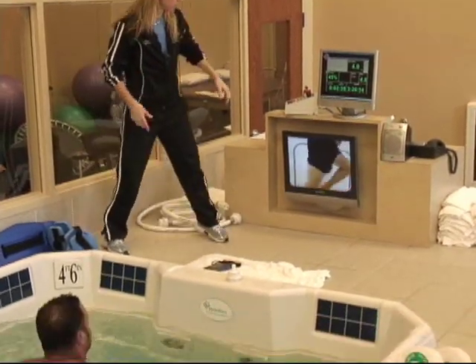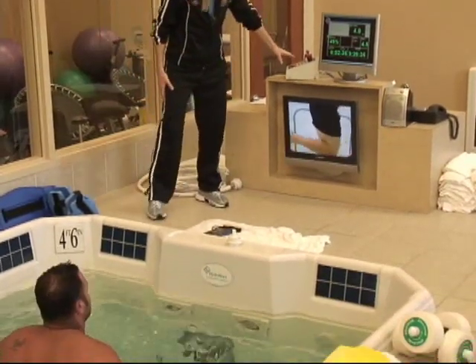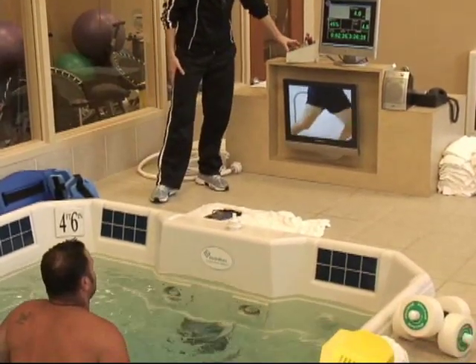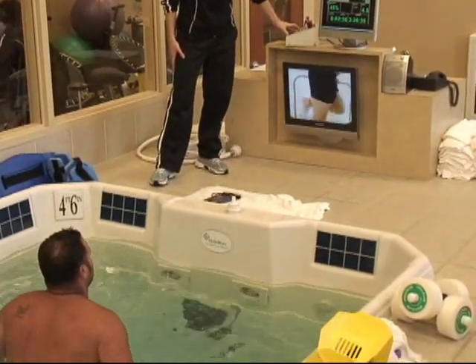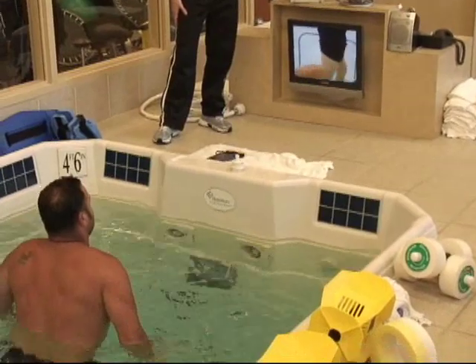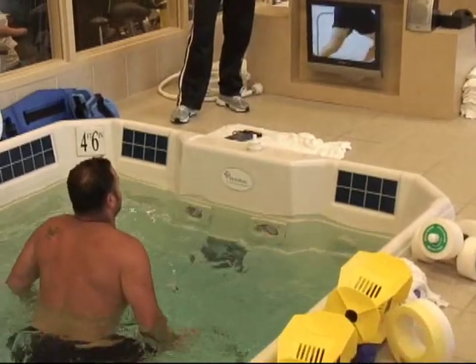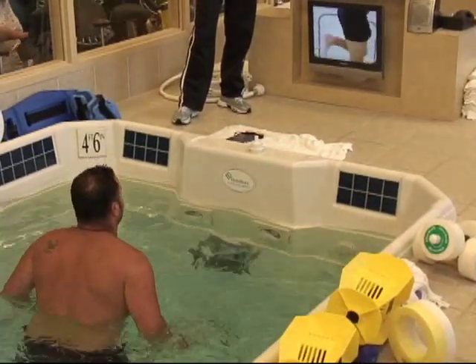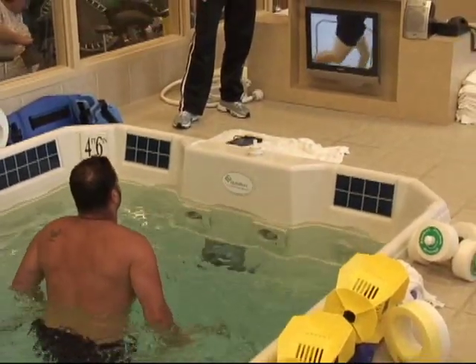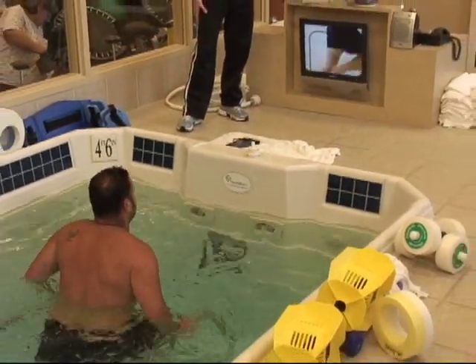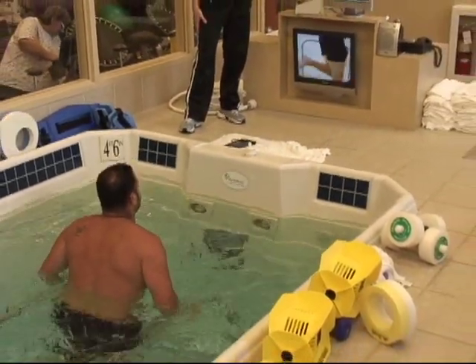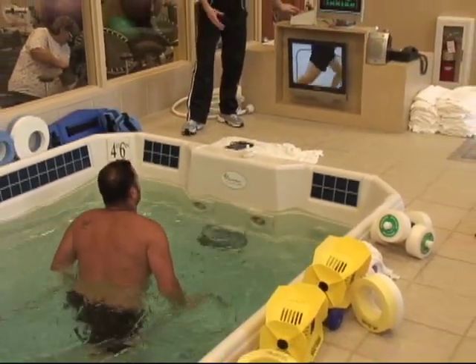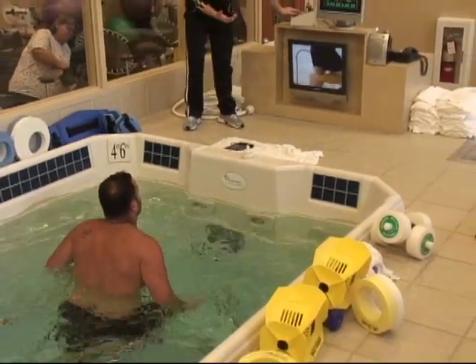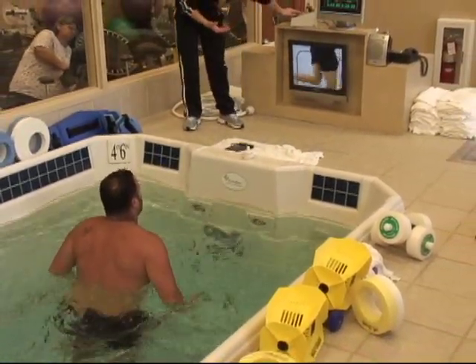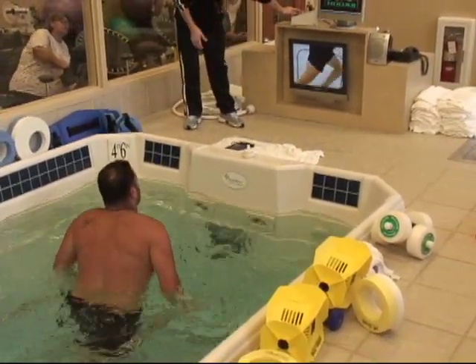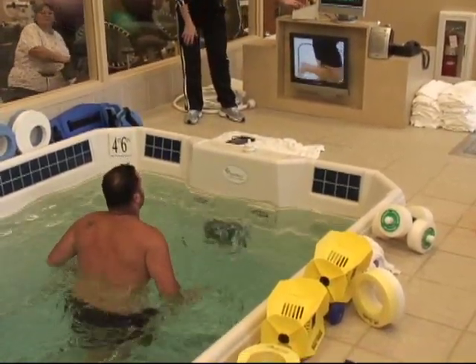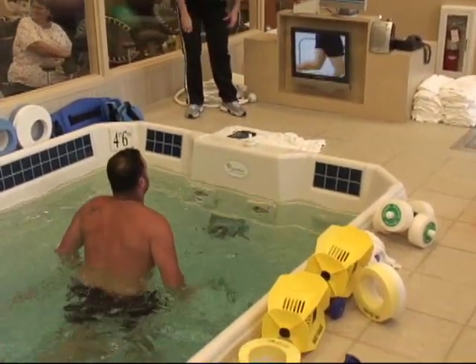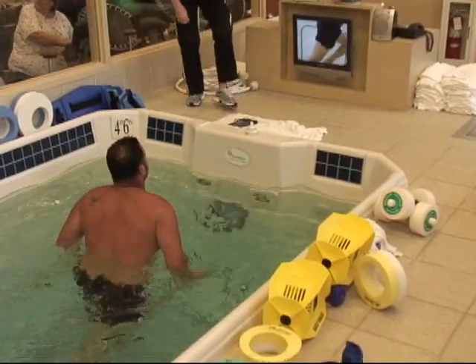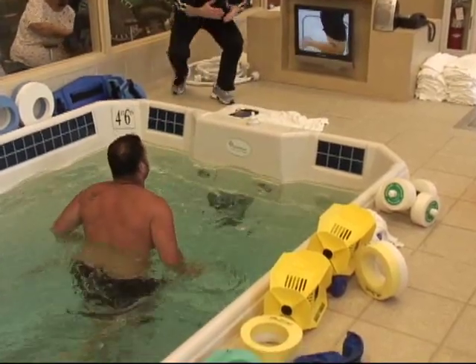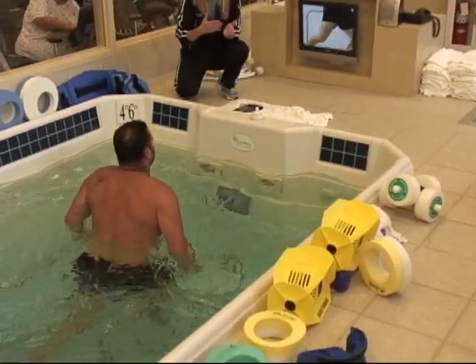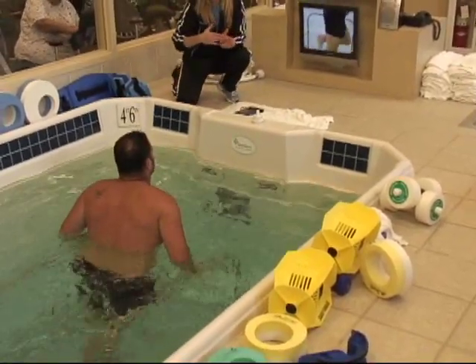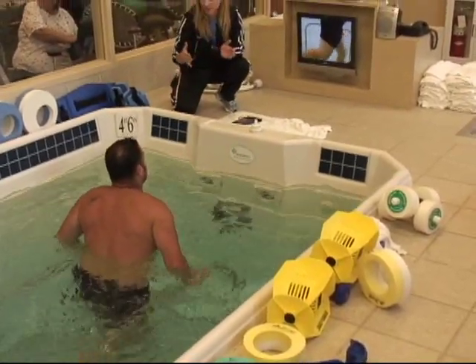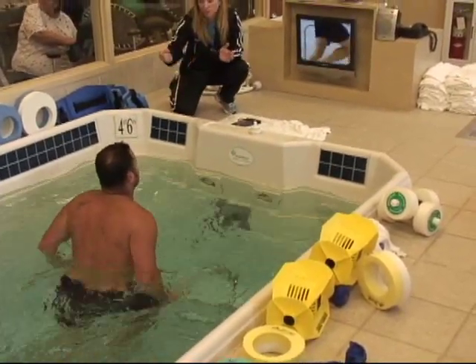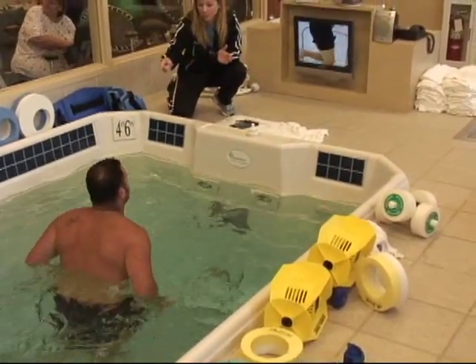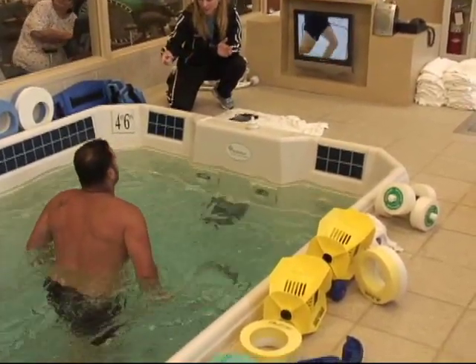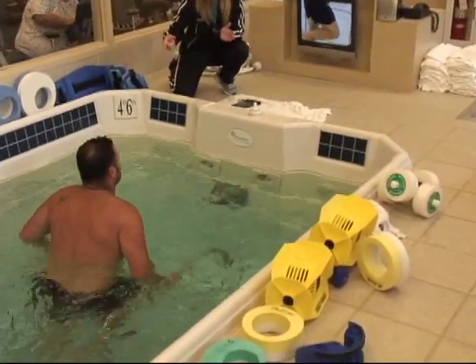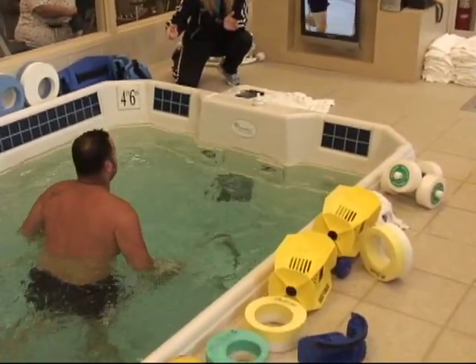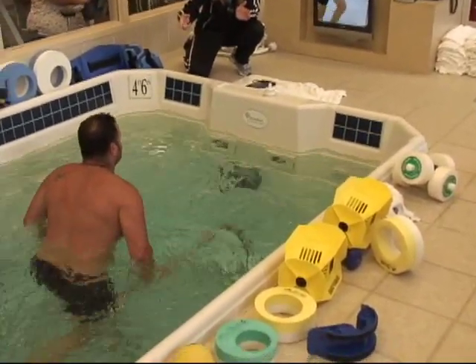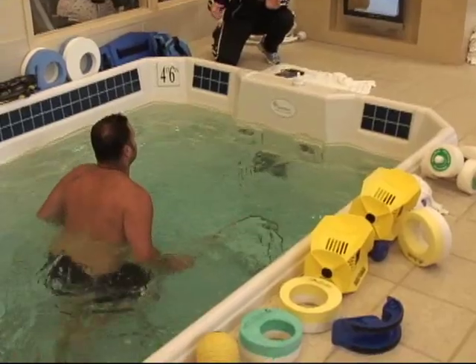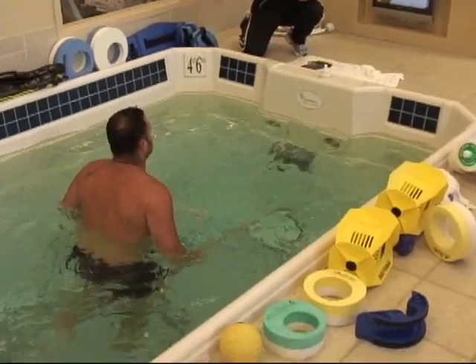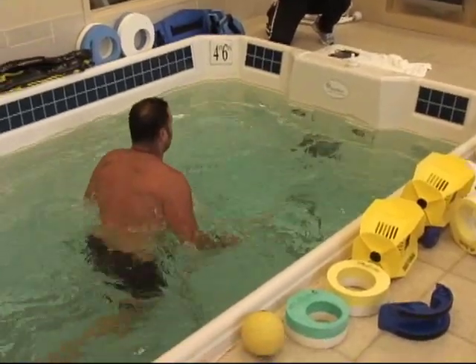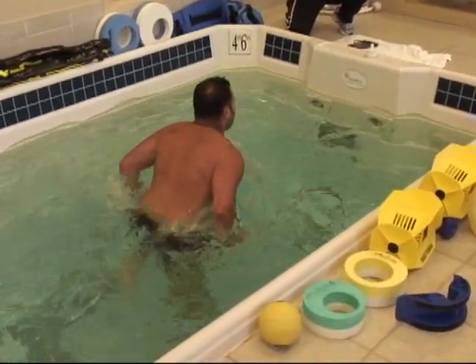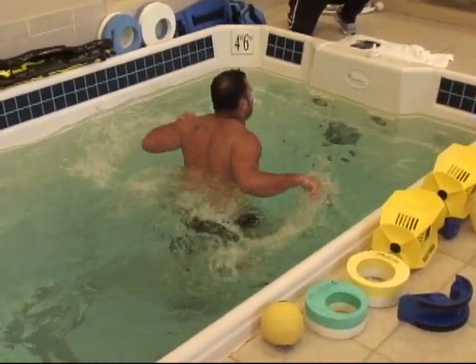I'm going to jack the jets up a lot. Tony, you're going to let yourself ride to the back of the treadmill — but don't hit the back — and then hard run forward against the resistance.